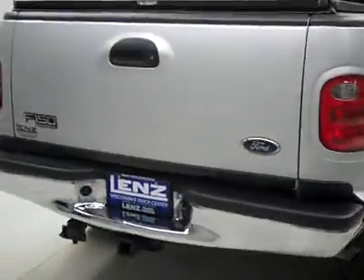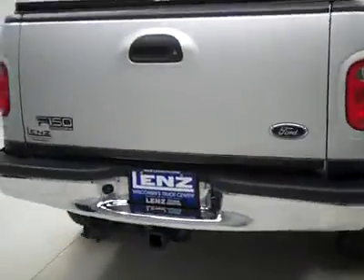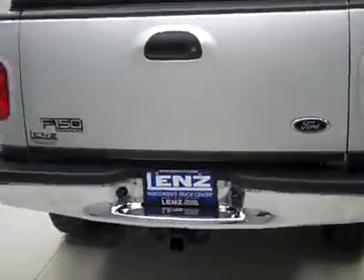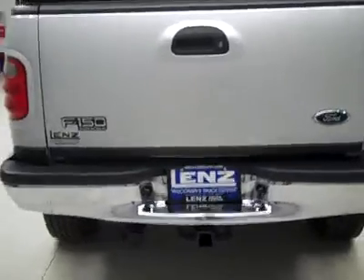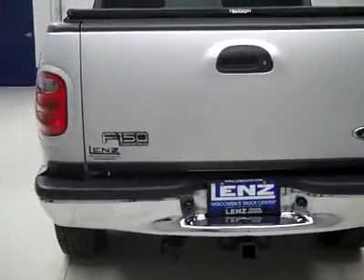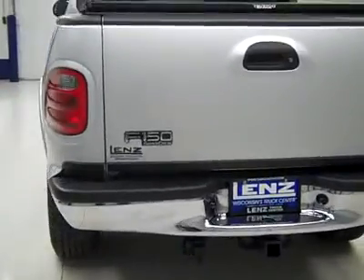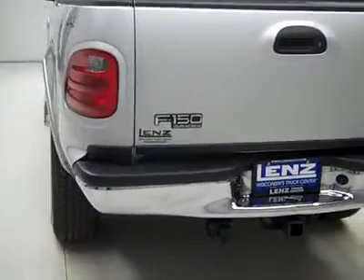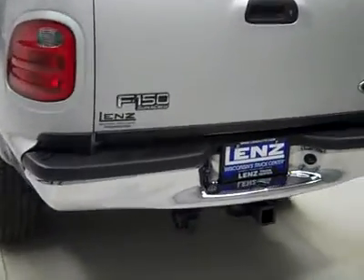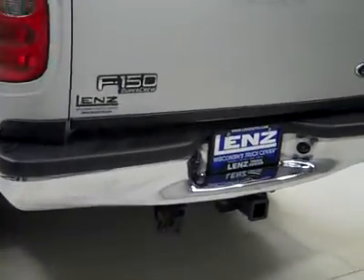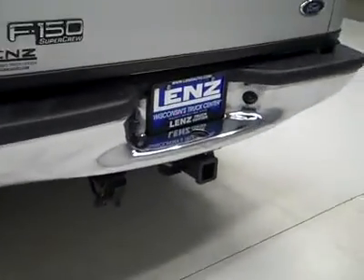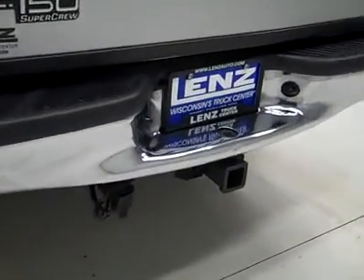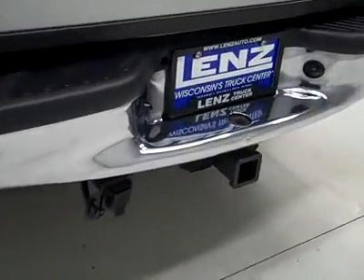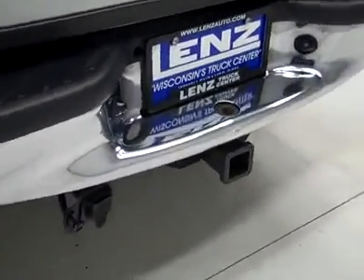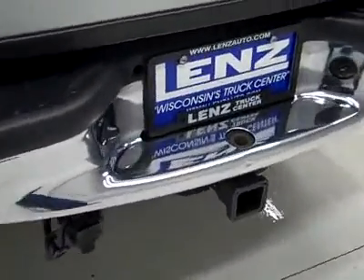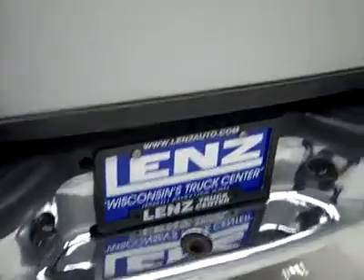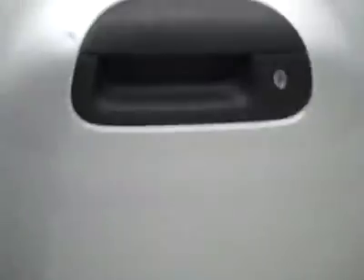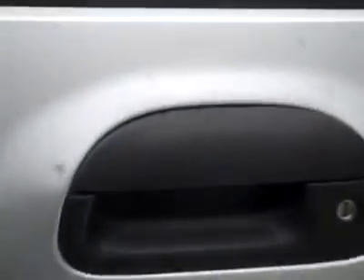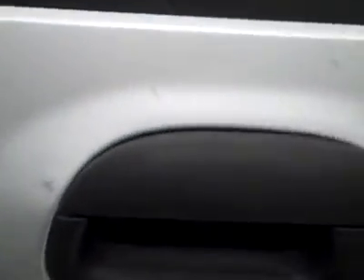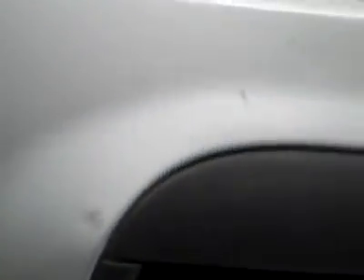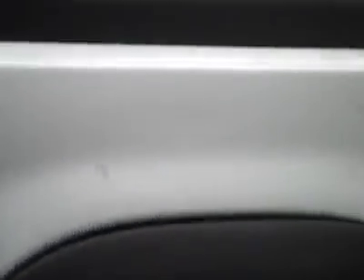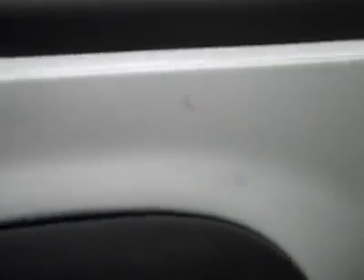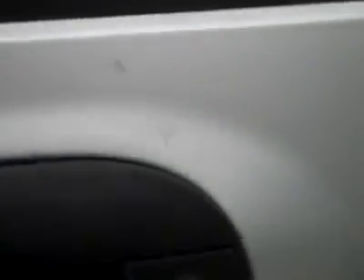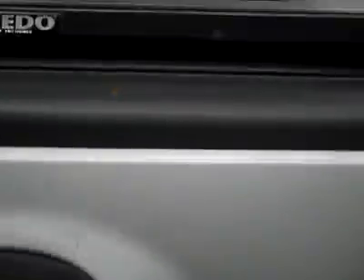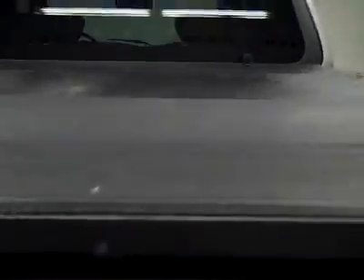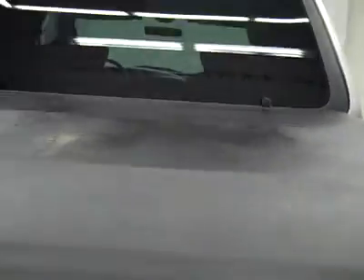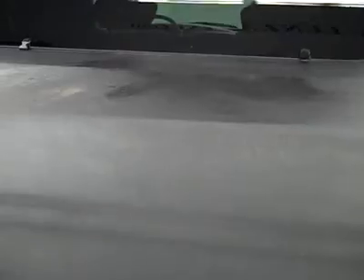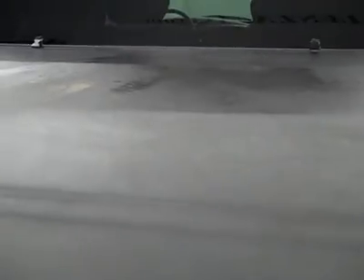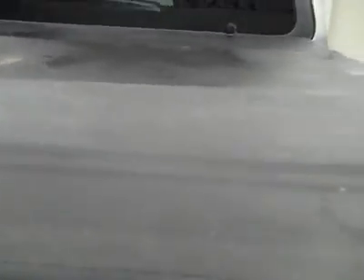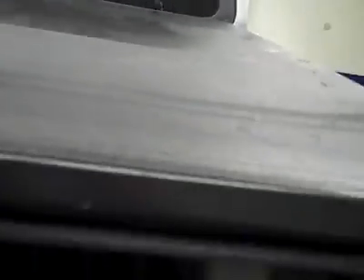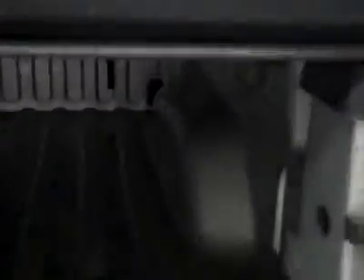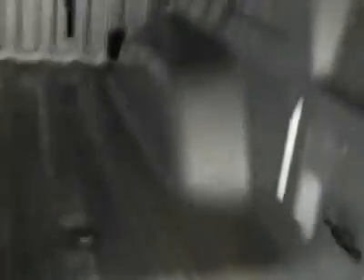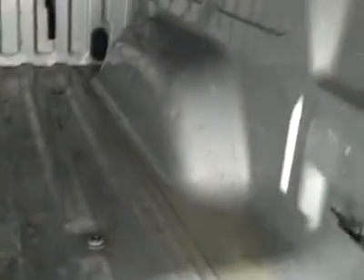There is a hitch, transmission cooler and wiring as part of the towing package. There's a locking tailgate — couple little spots right there. And a soft top tonneau cover.